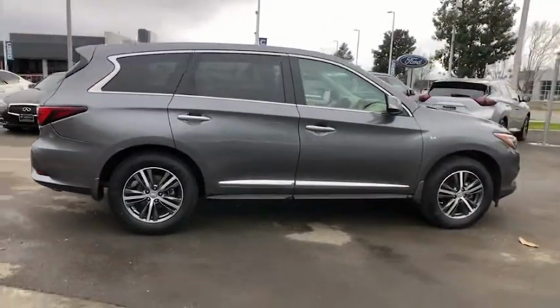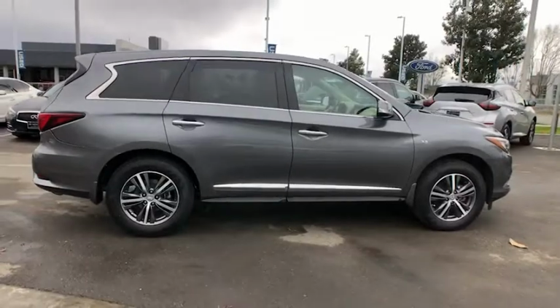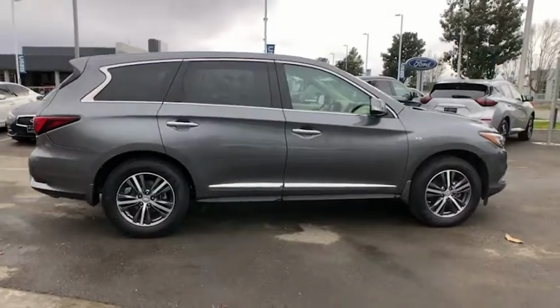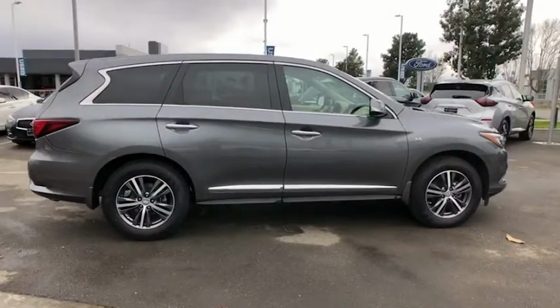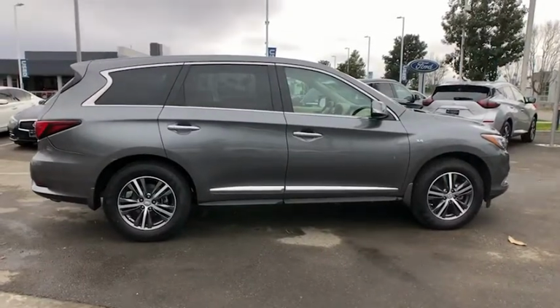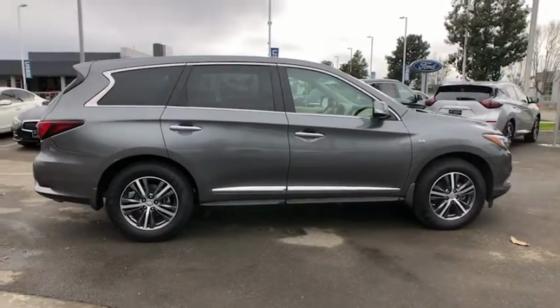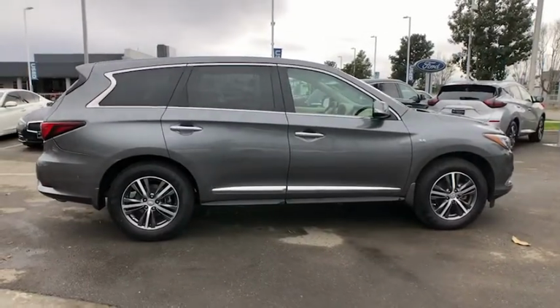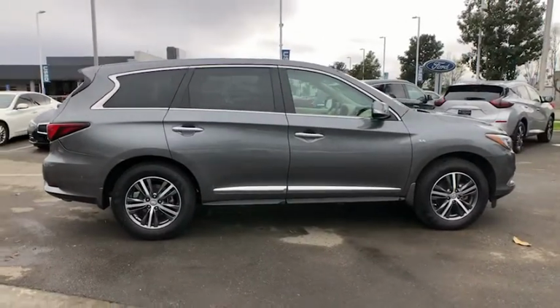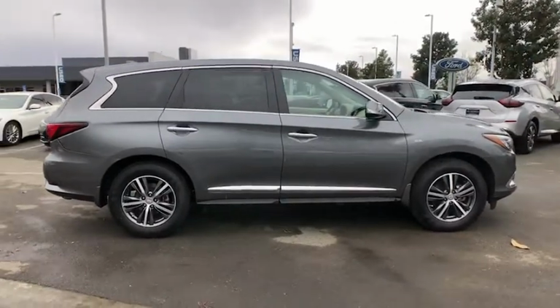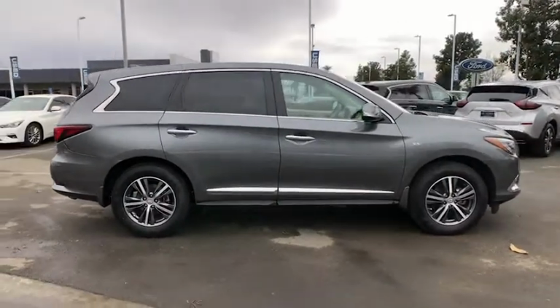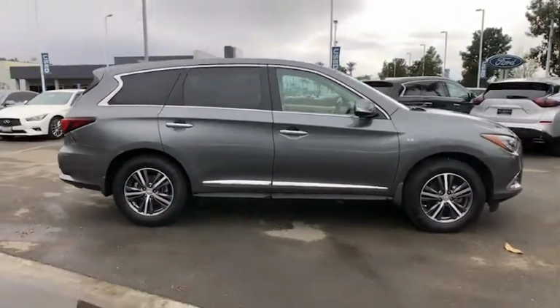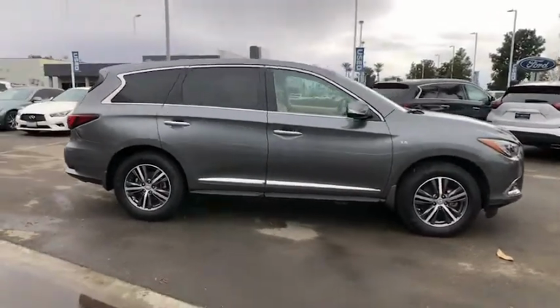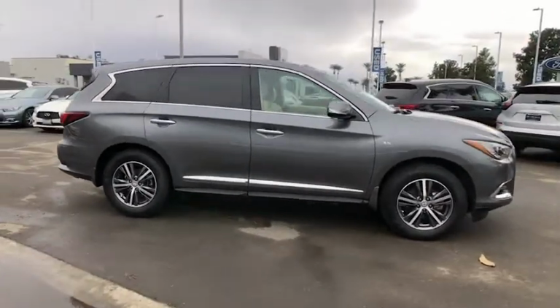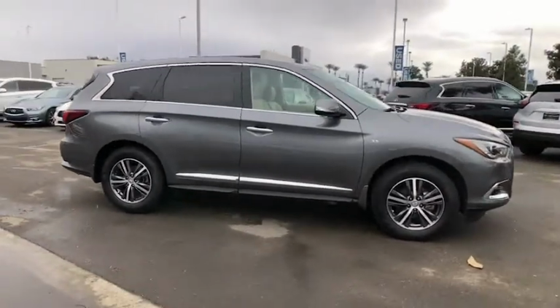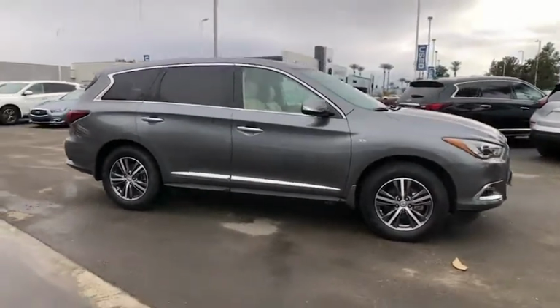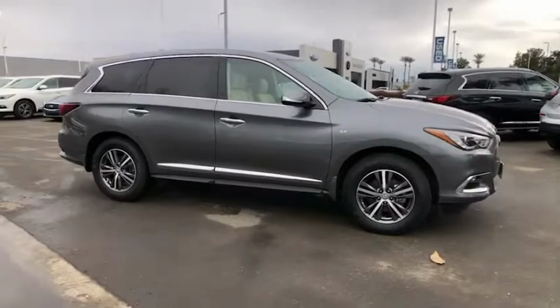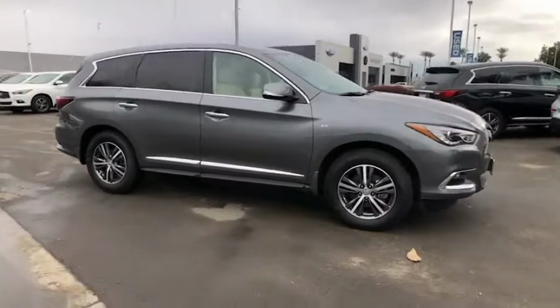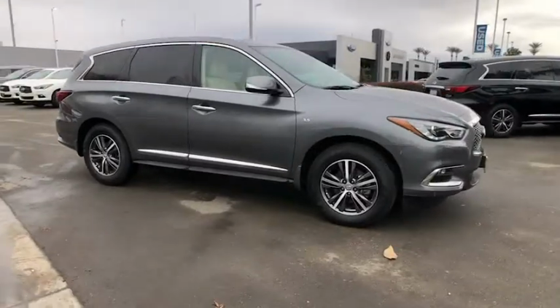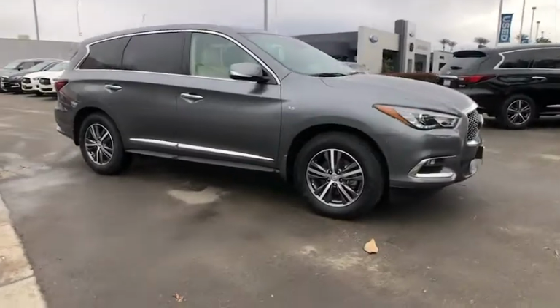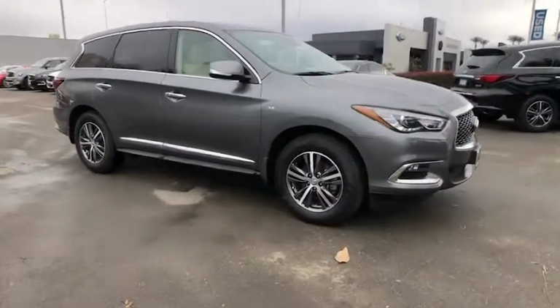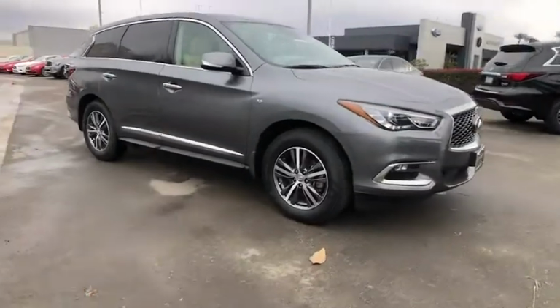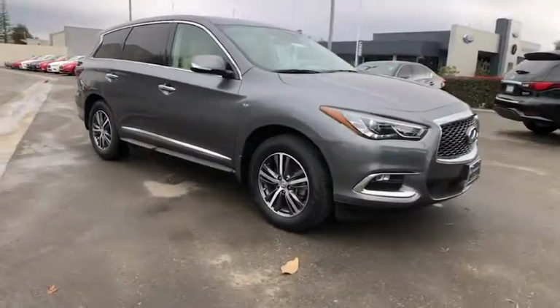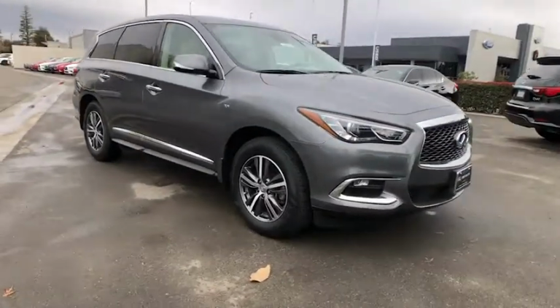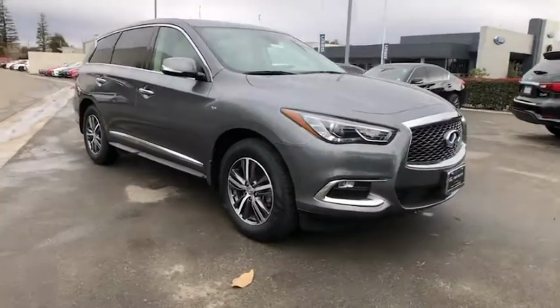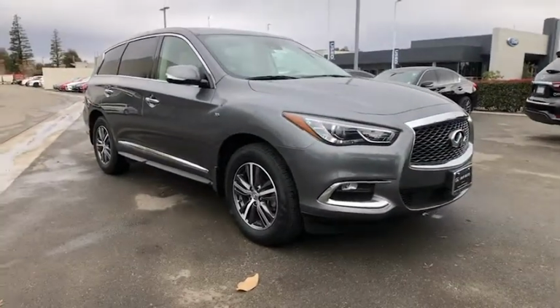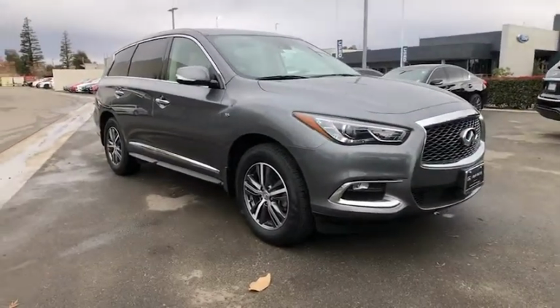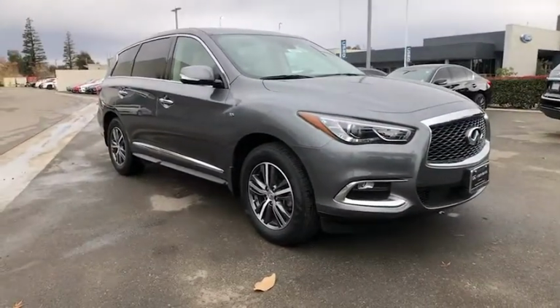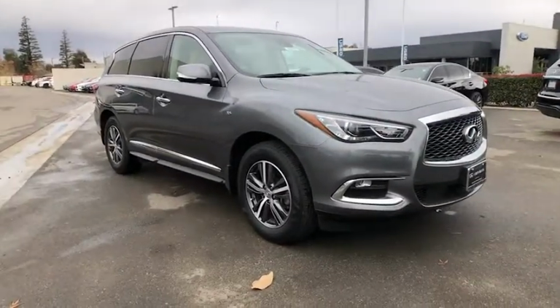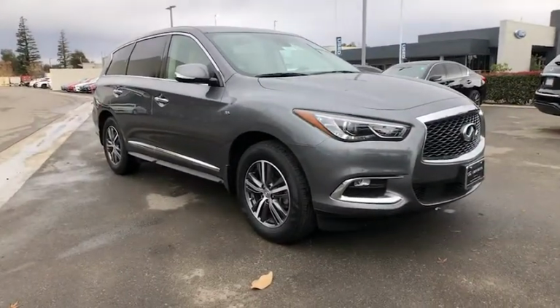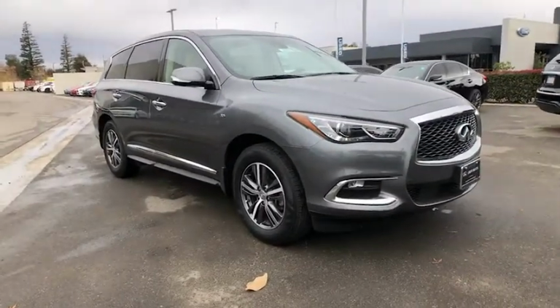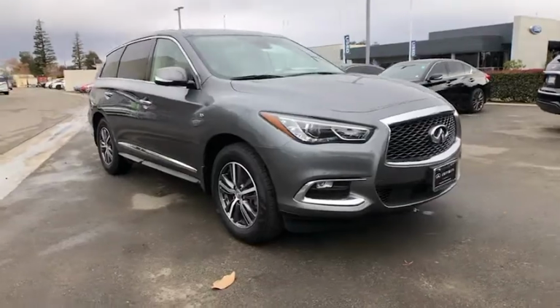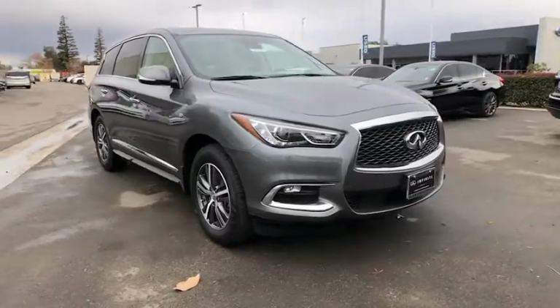Power liftgate, electronic stability control, Bluetooth, leather seats, trip computer, power windows, bucket seats, four-wheel disc brakes, and power steering.